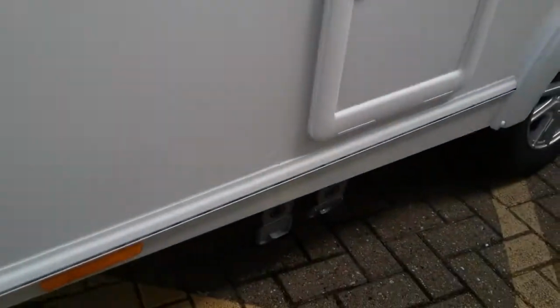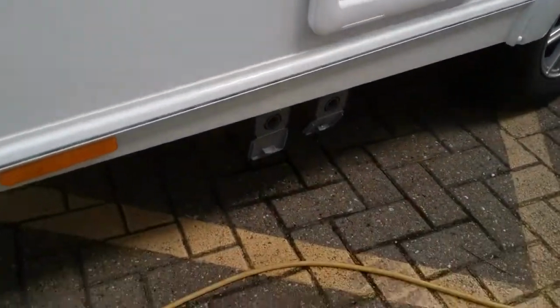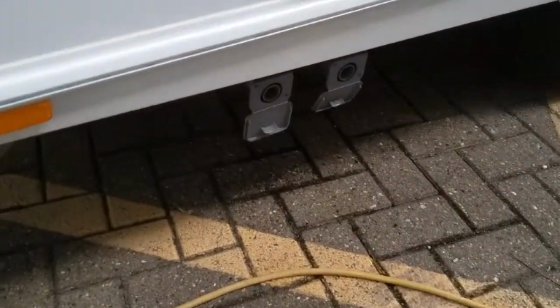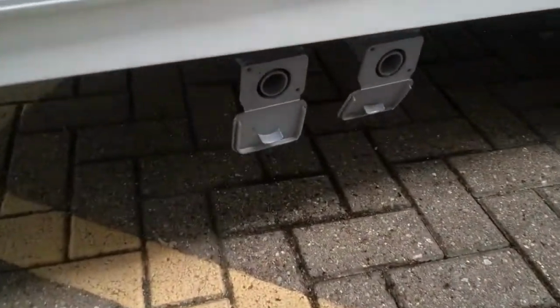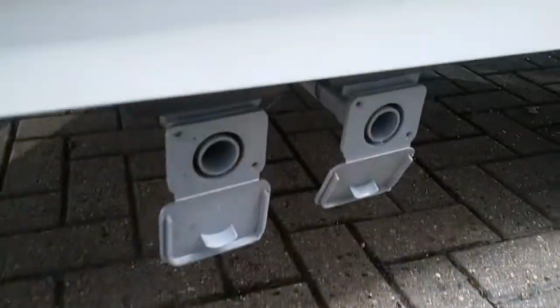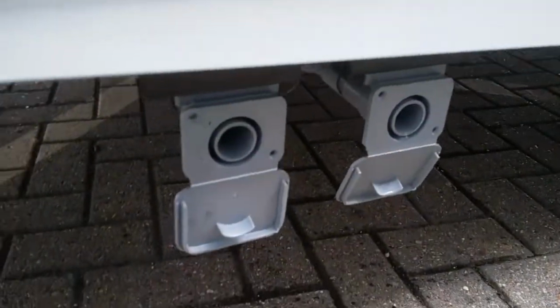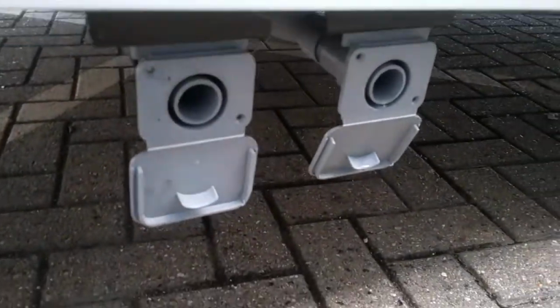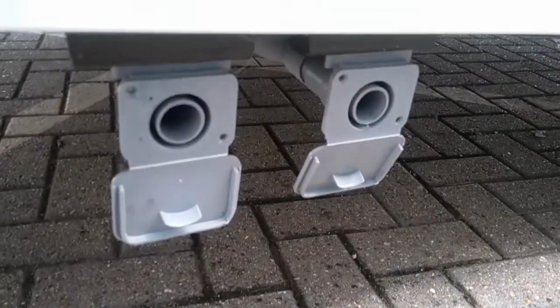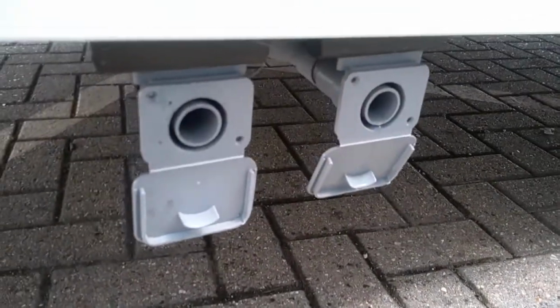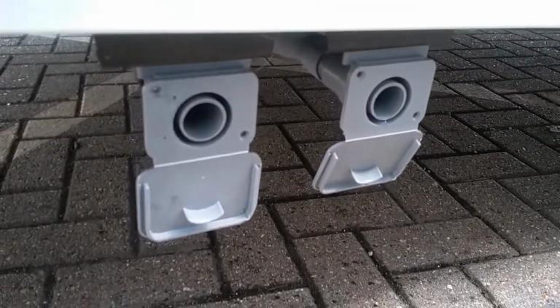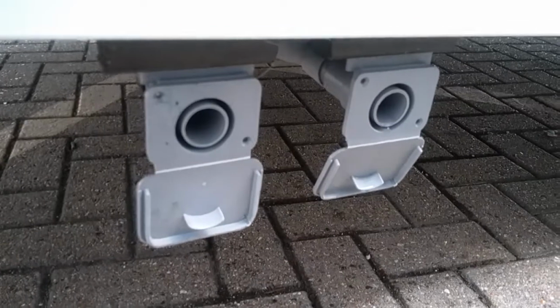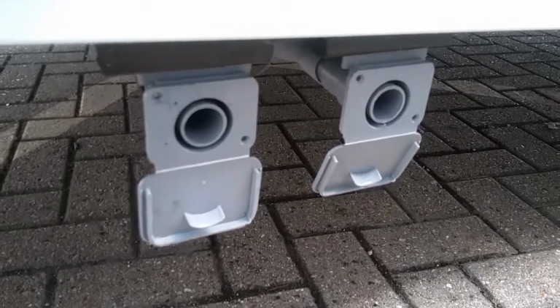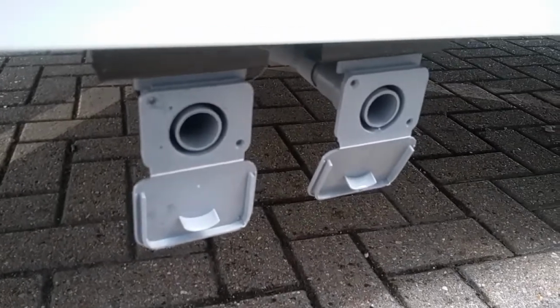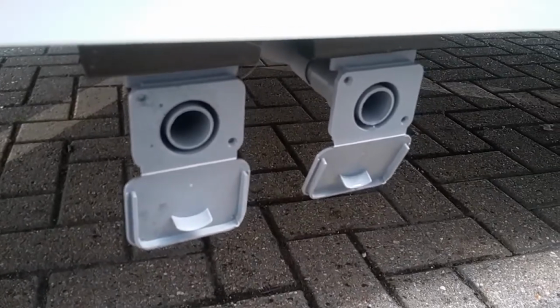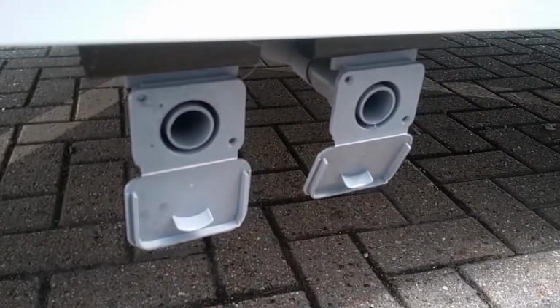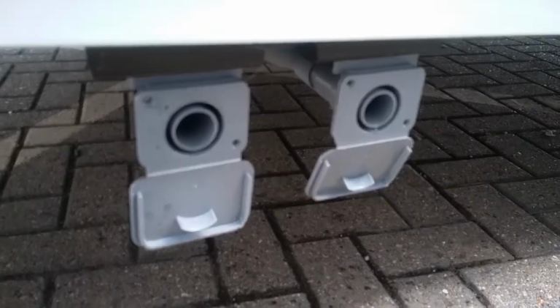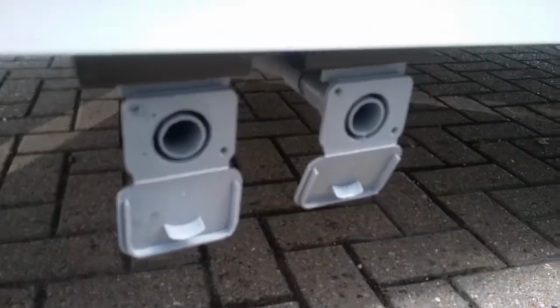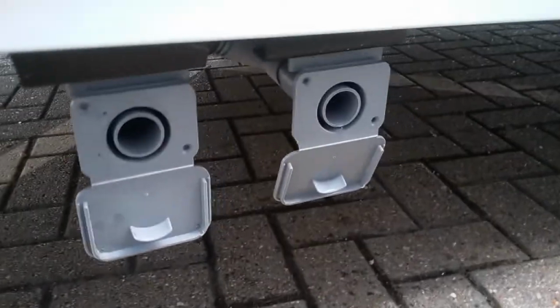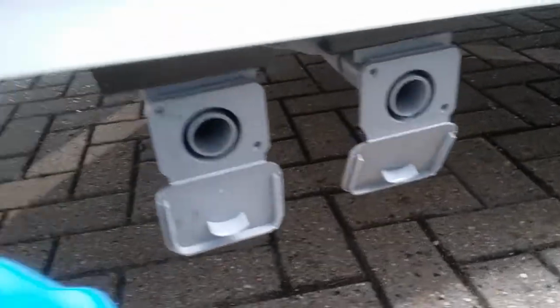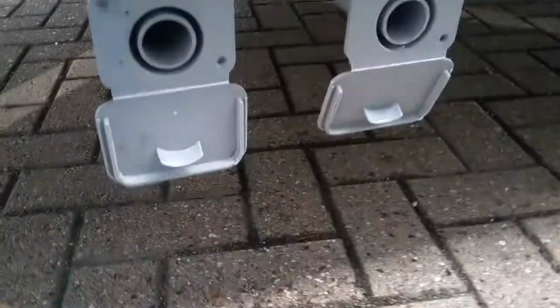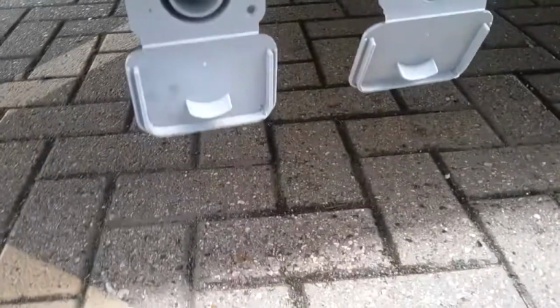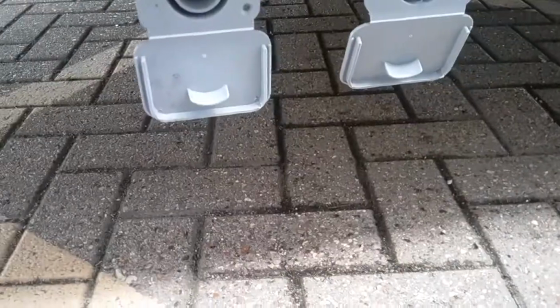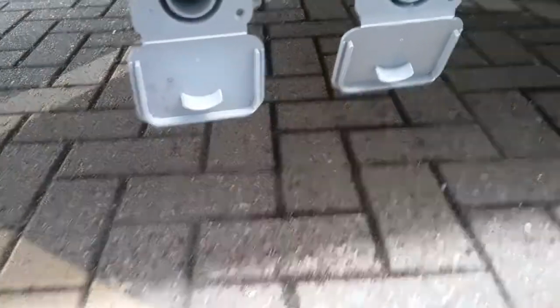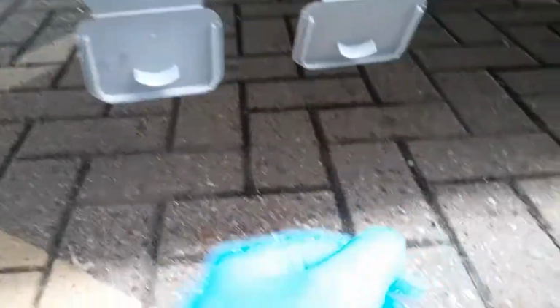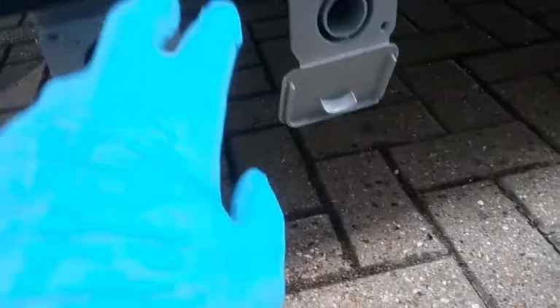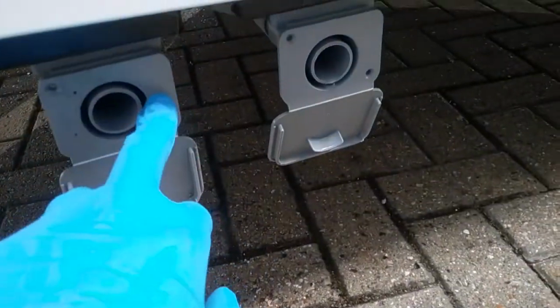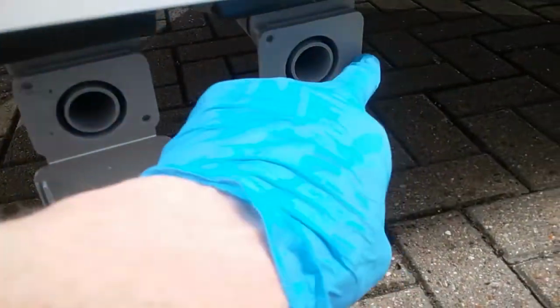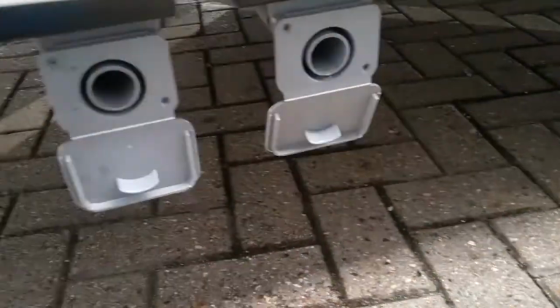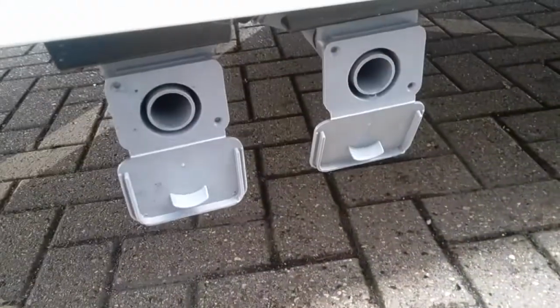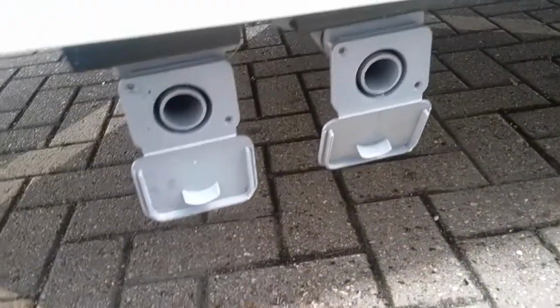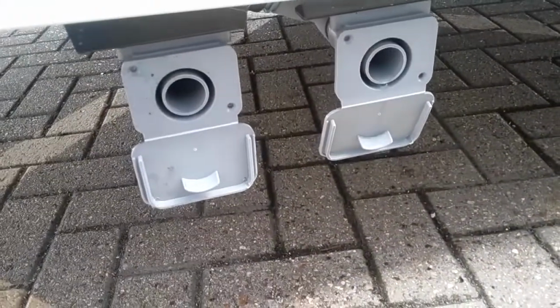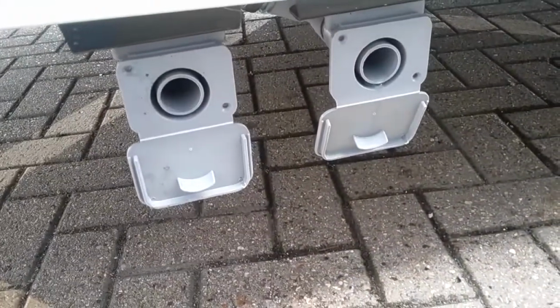If we now go underneath where the cassette is located, you will find the grey water drains — so anything that goes down the plug holes comes out at this point here. Place the Wastemaster underneath, then attach a convoluted pipe and drop in.